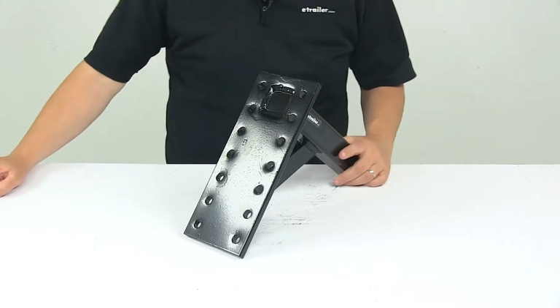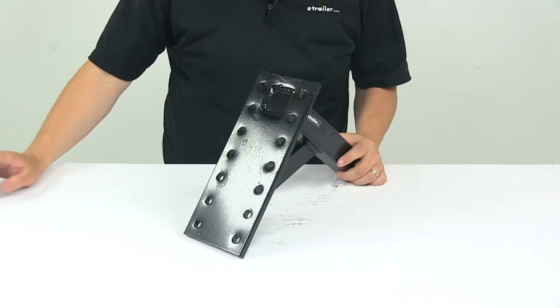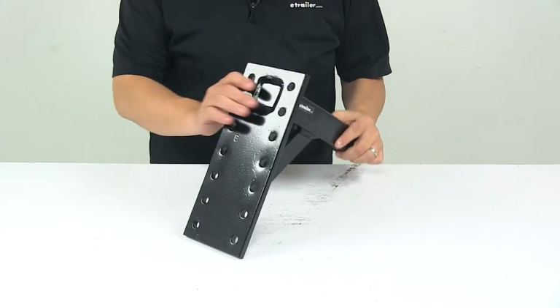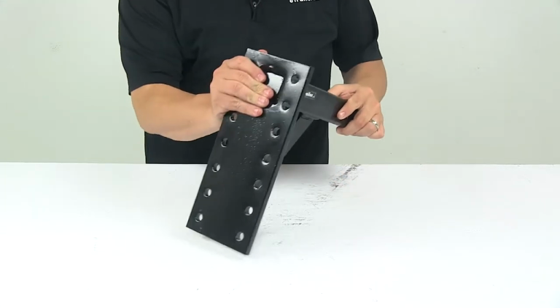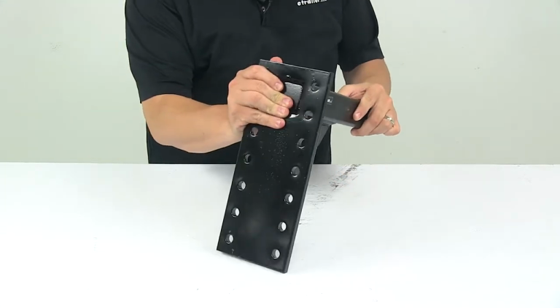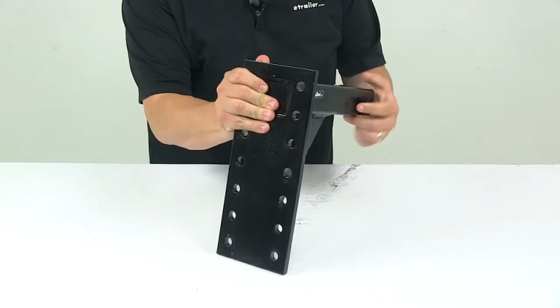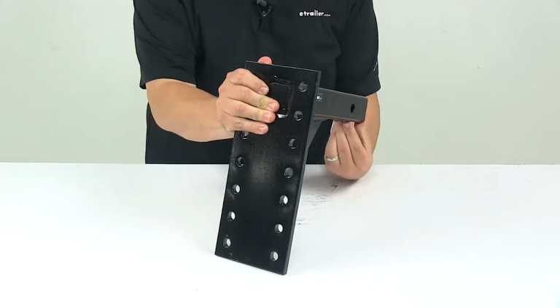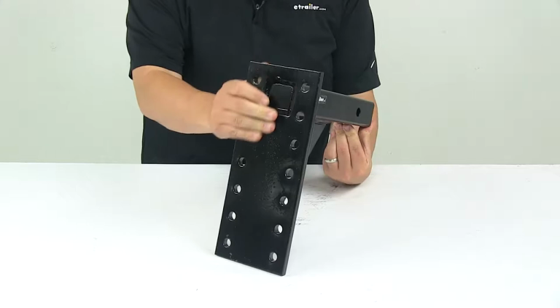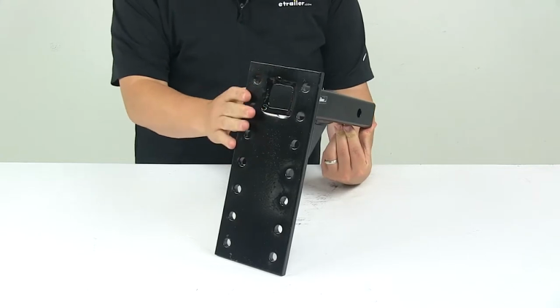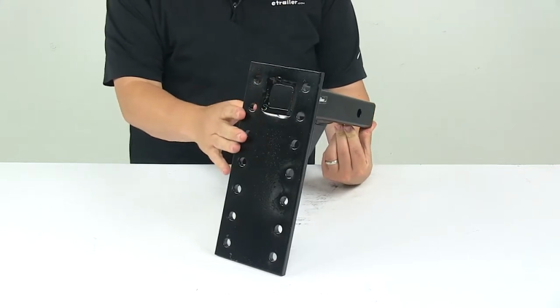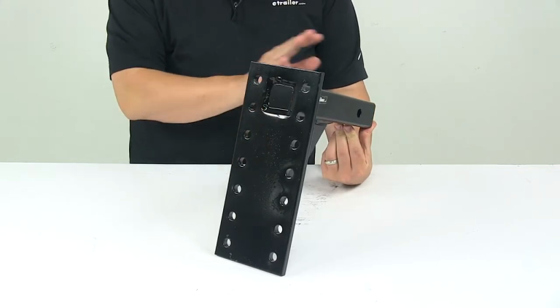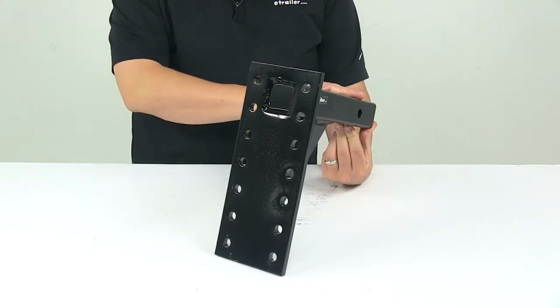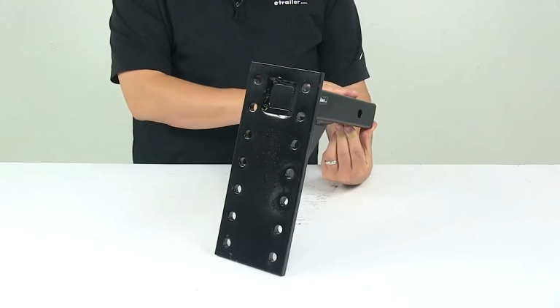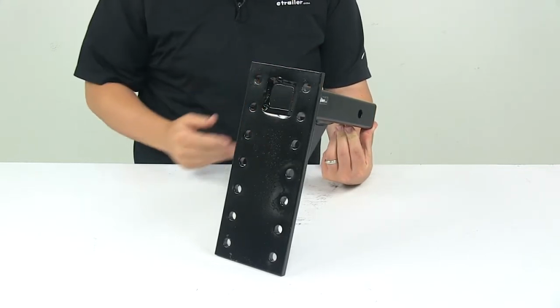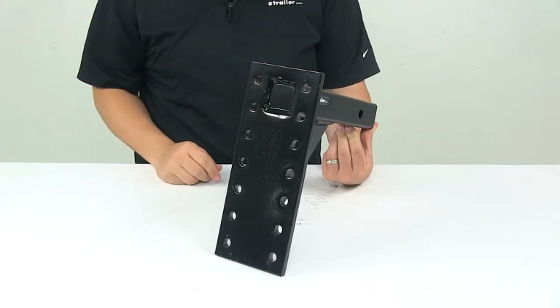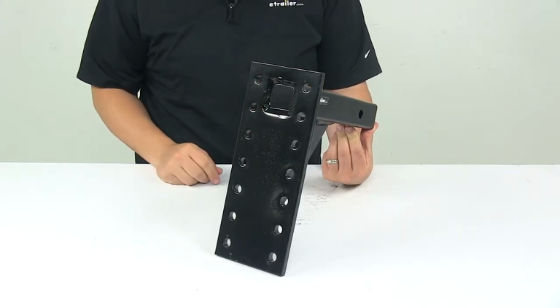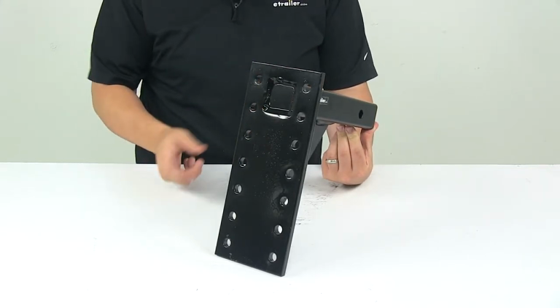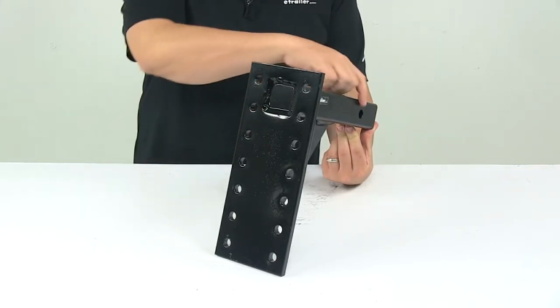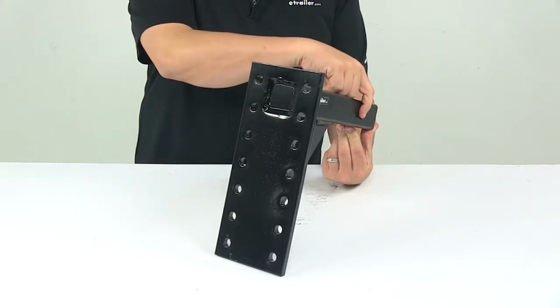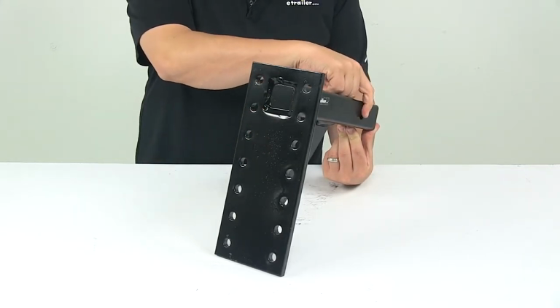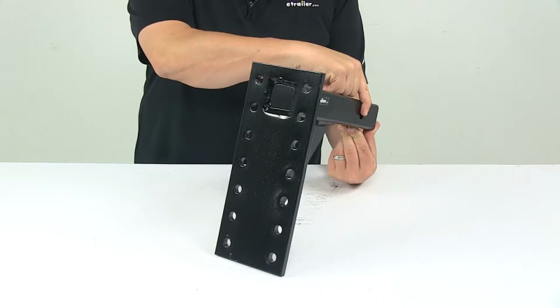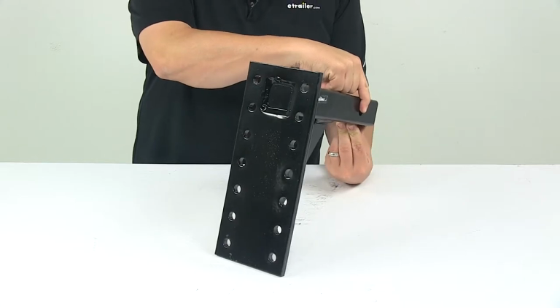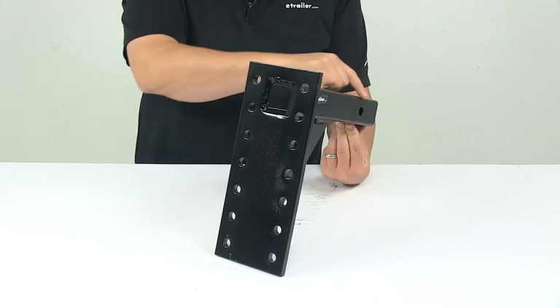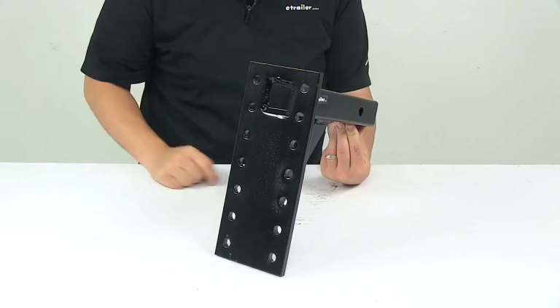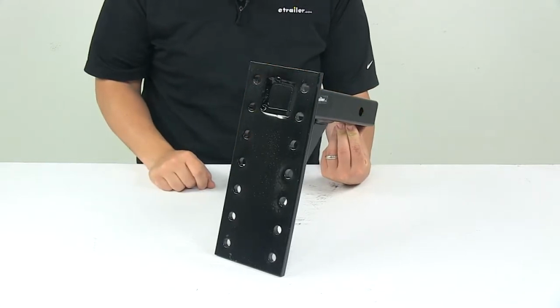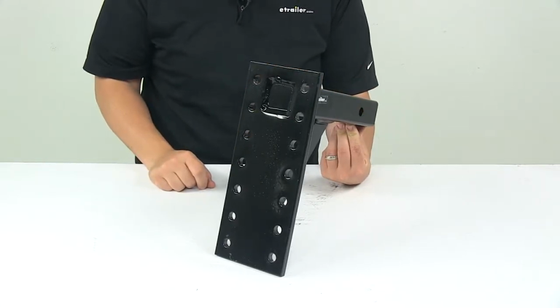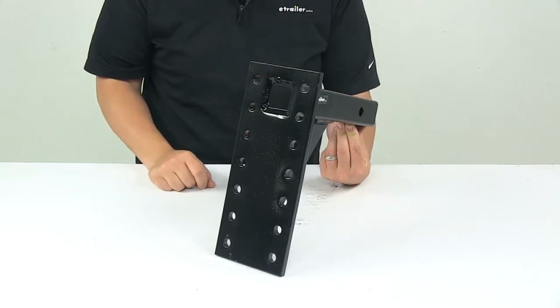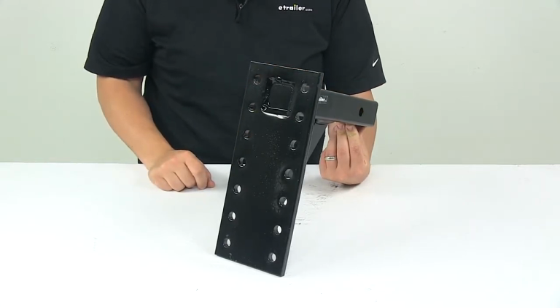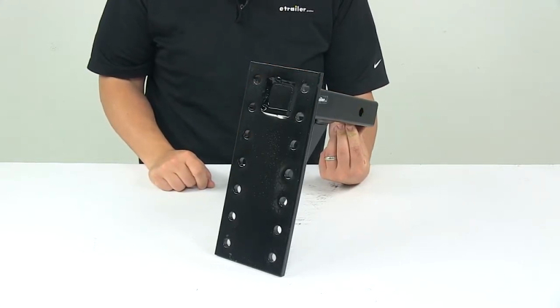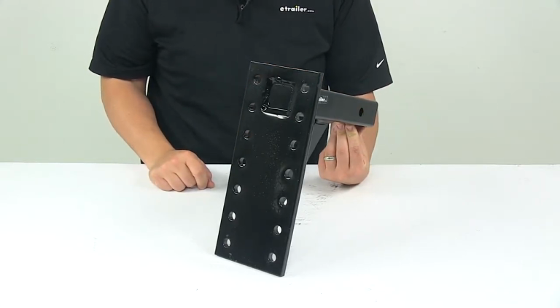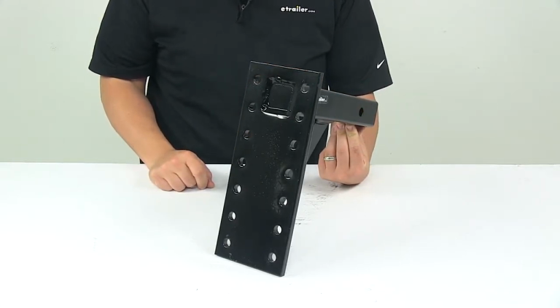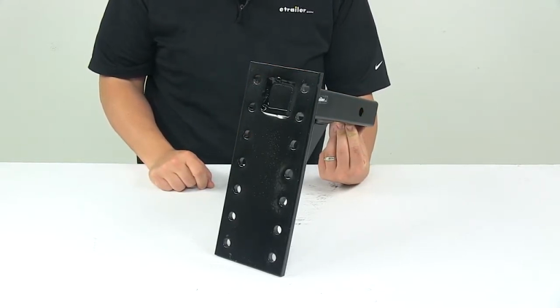Today we're taking a look at a pintle hook mount. This pintle hook mount slides into a two inch by two inch trailer hitch receiver and secures in place with a pin and clip or a hitch lock. Those items are not included — they're sold separately and available at eTrailer.com.